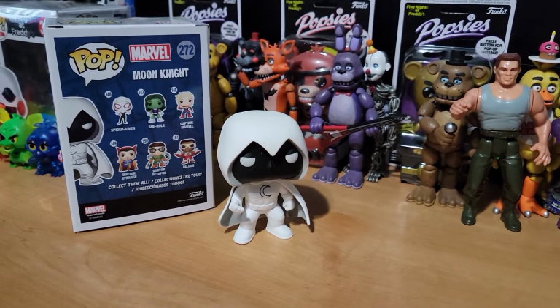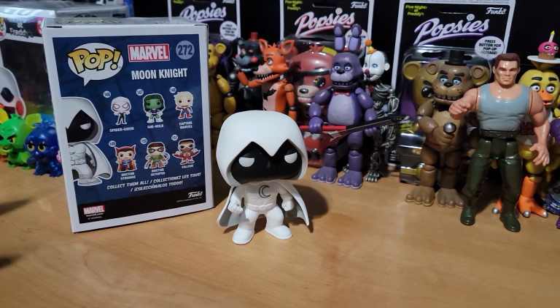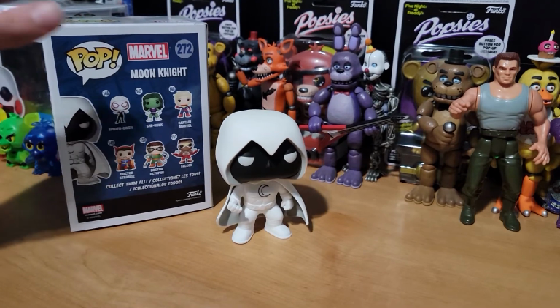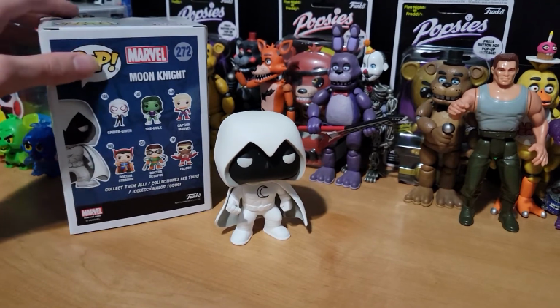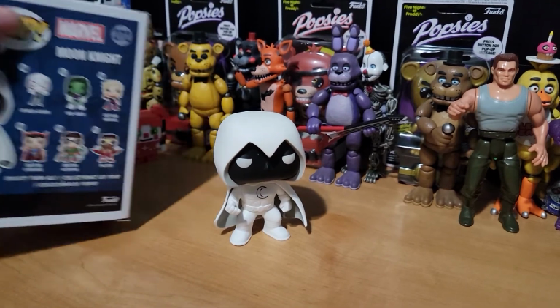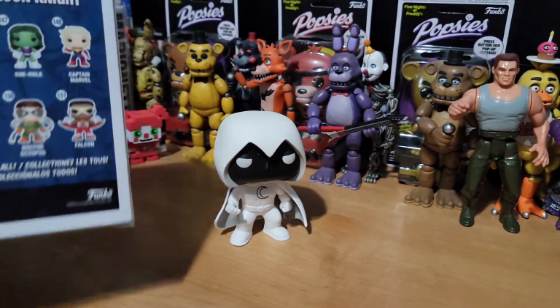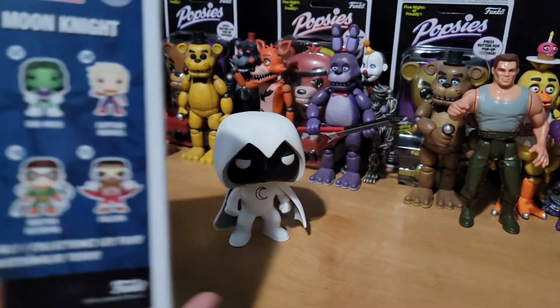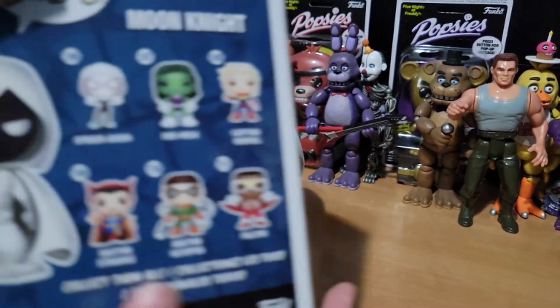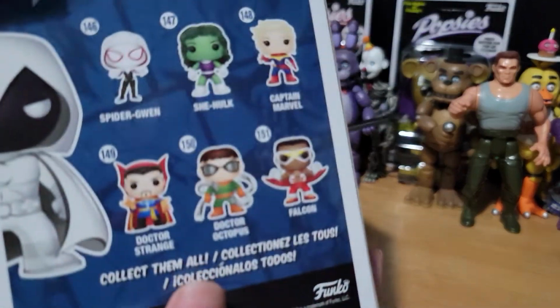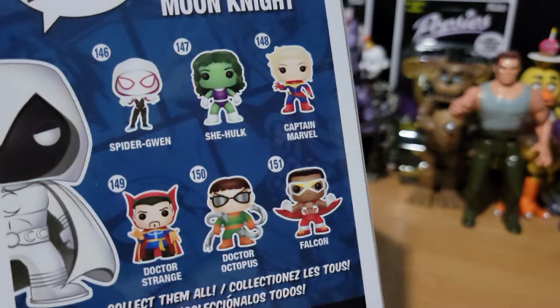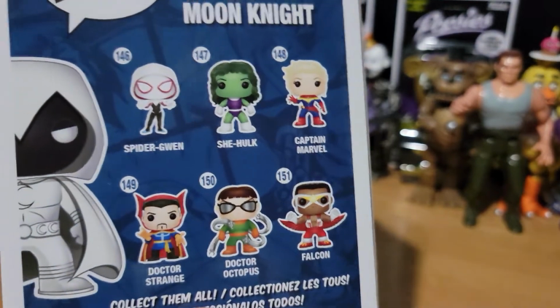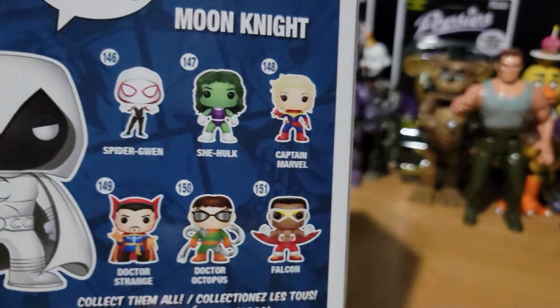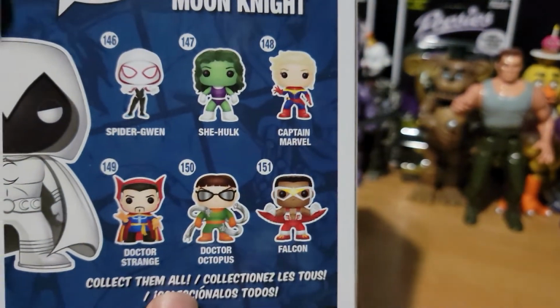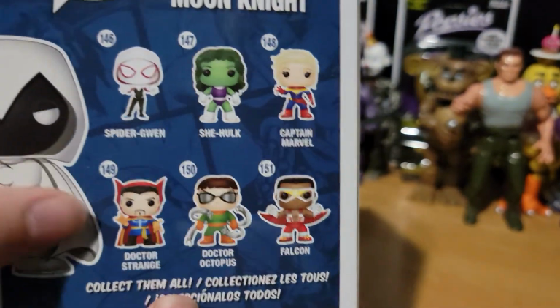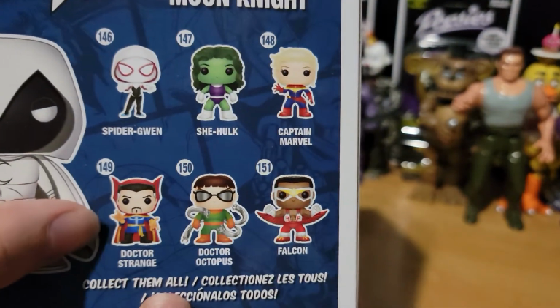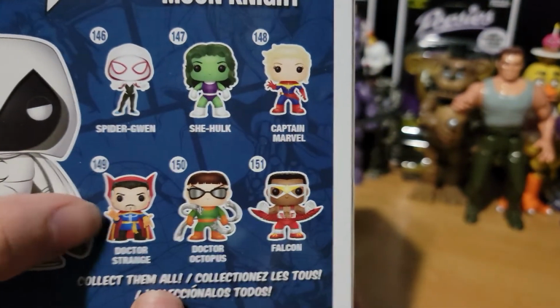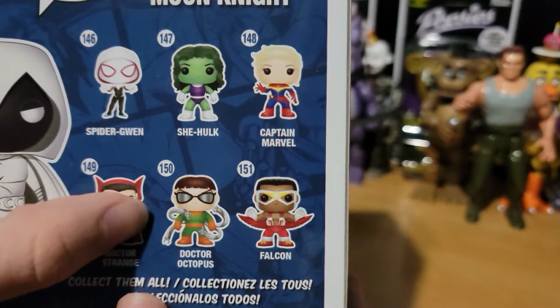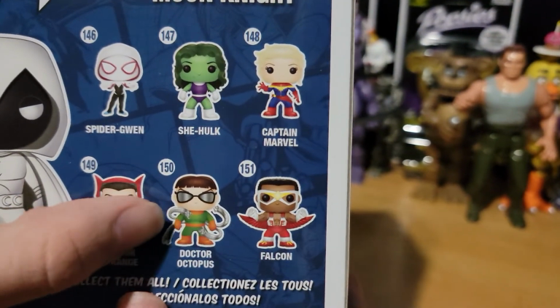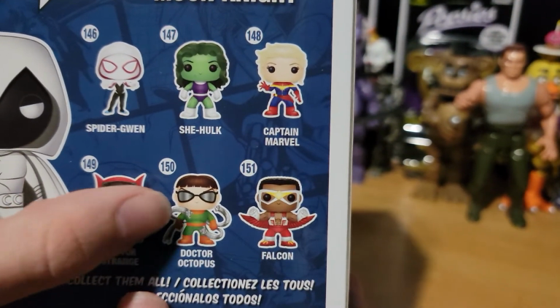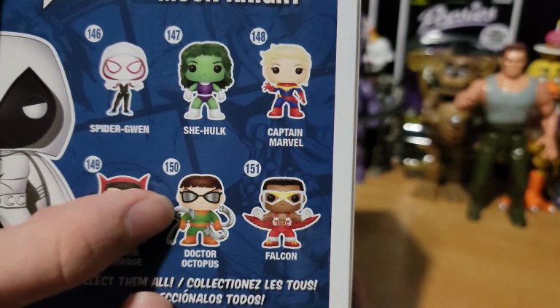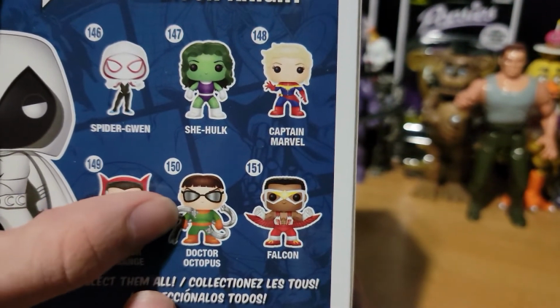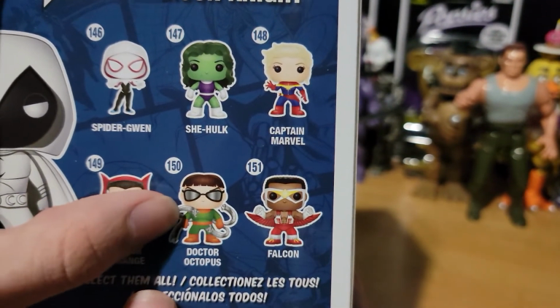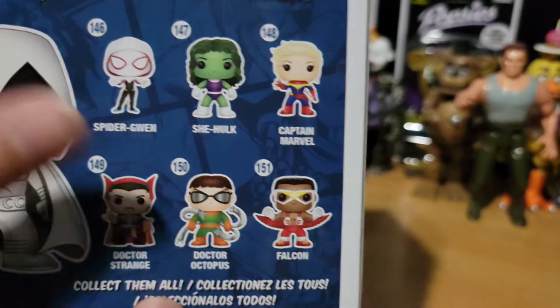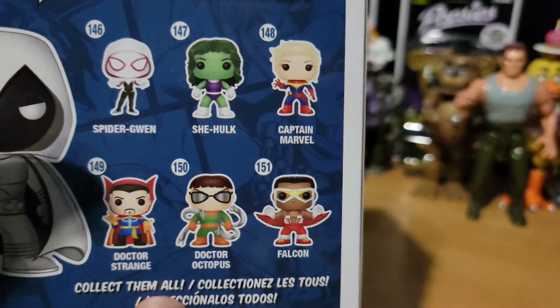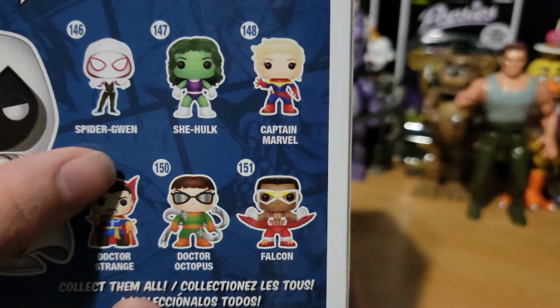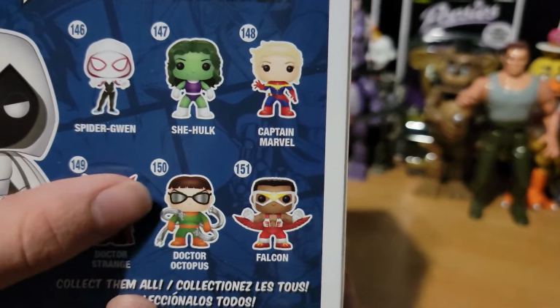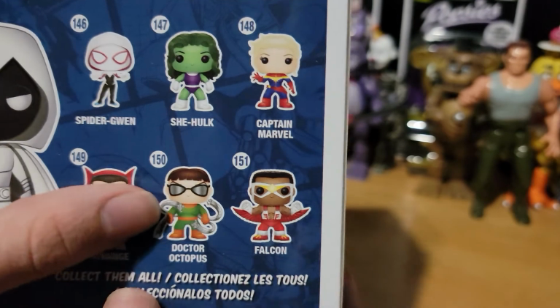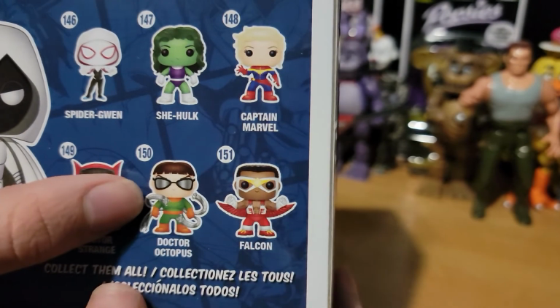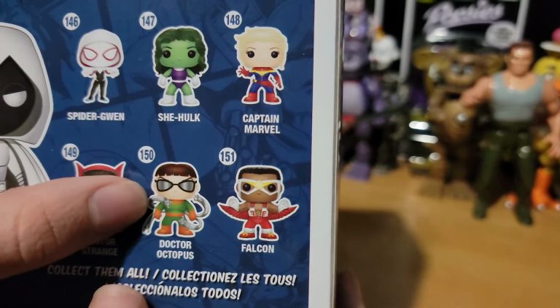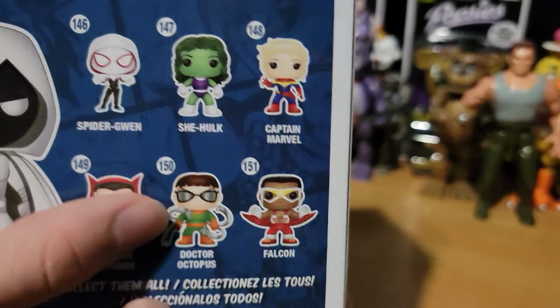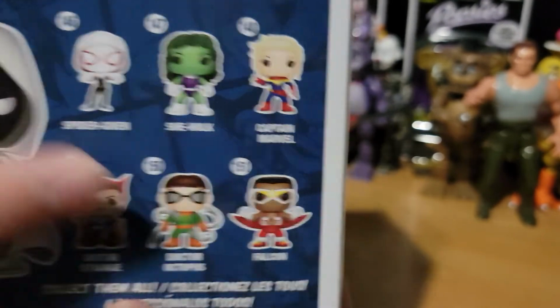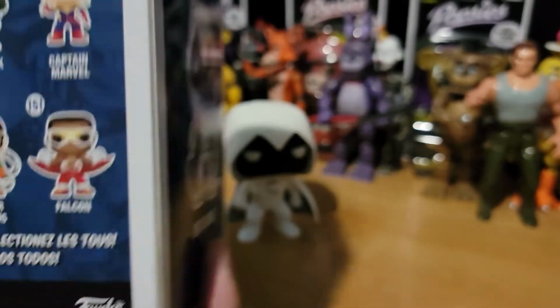All right, here we have it out of the box. First, I wanted to show you the back. You can see some of the older Marvel Pops — Dr. Strange, Dr. Octopus. I still really want this one. I have the newer one they made for the animated series. It's pretty cool.